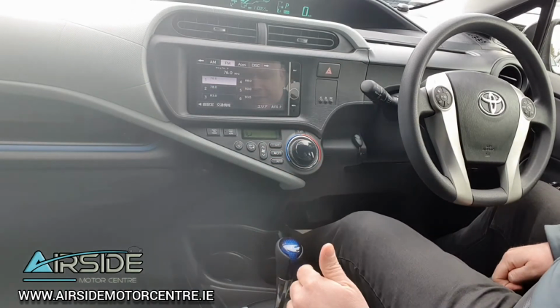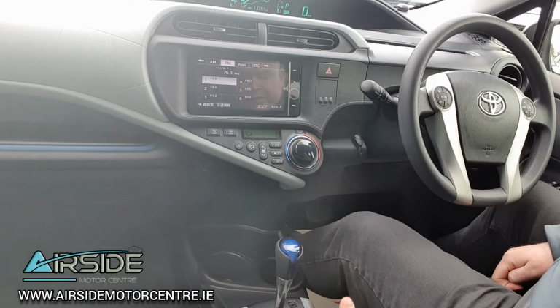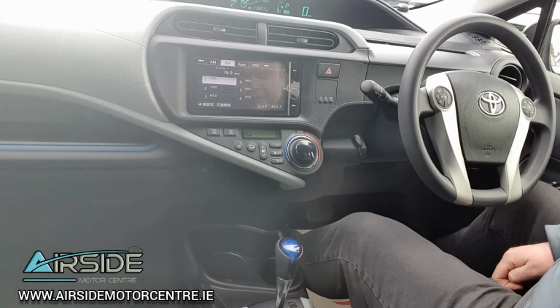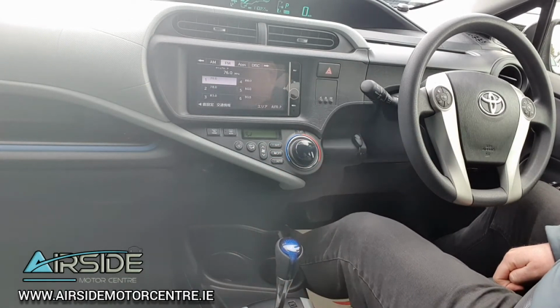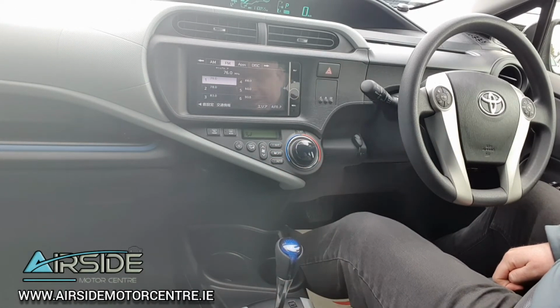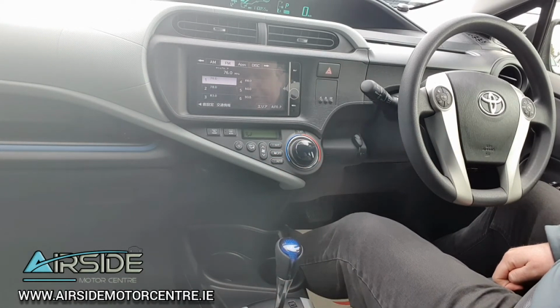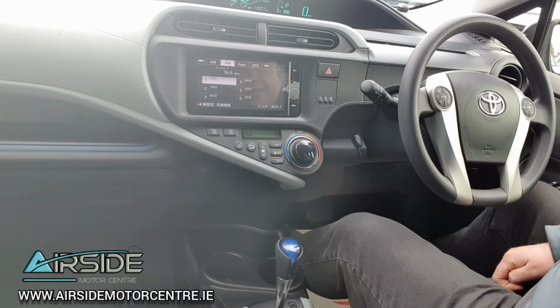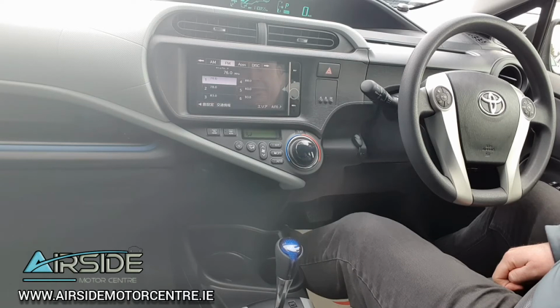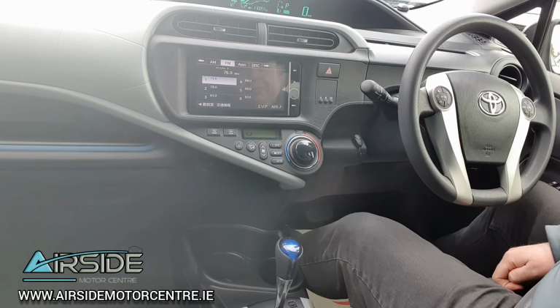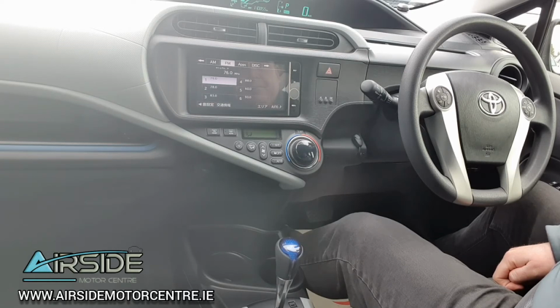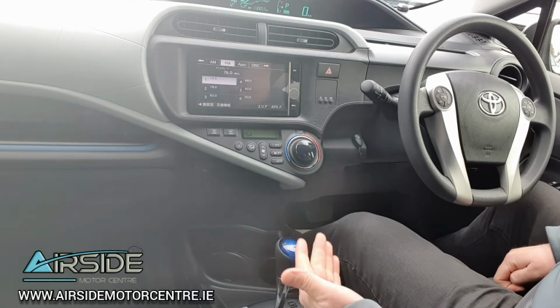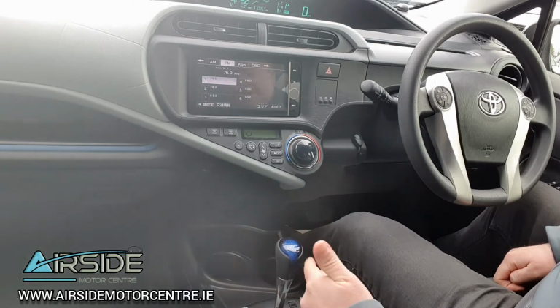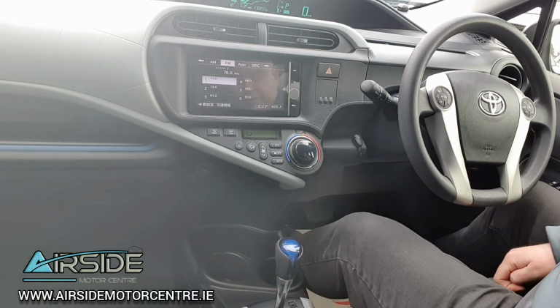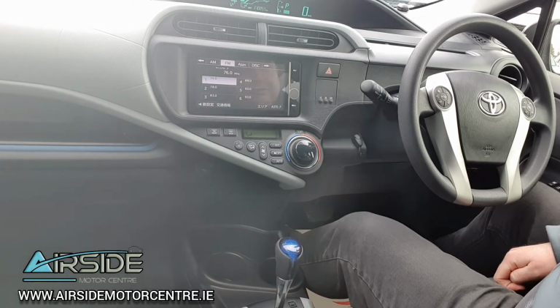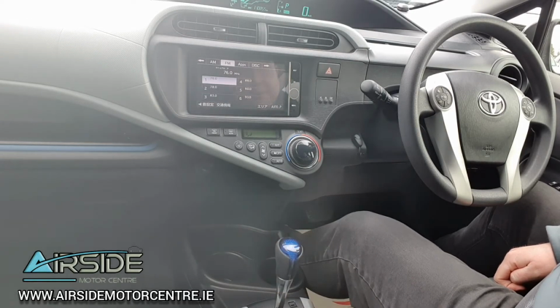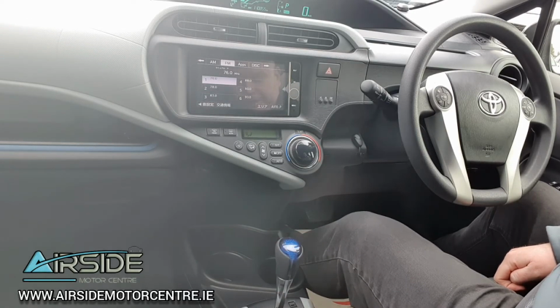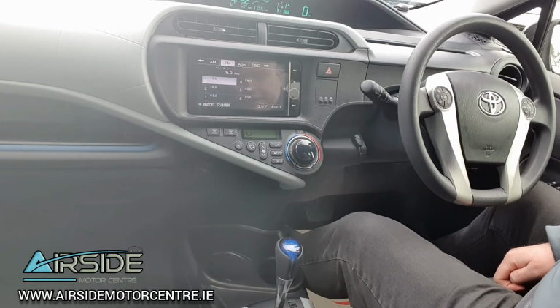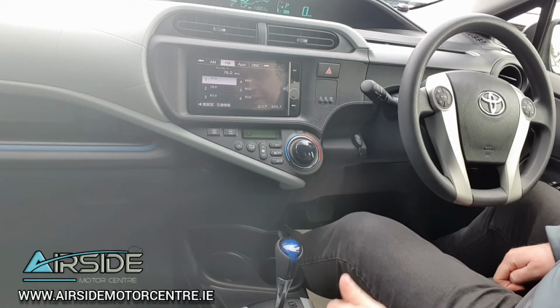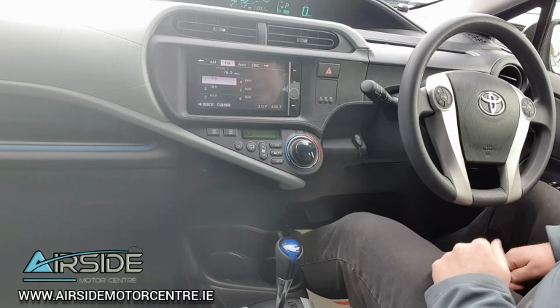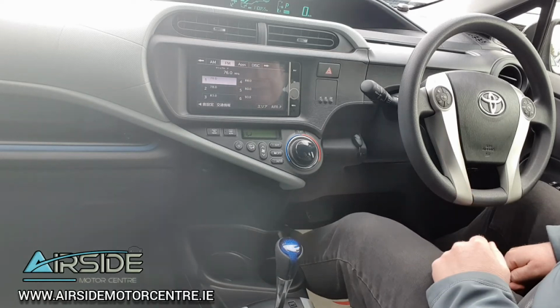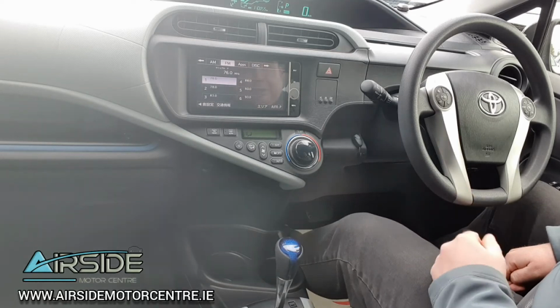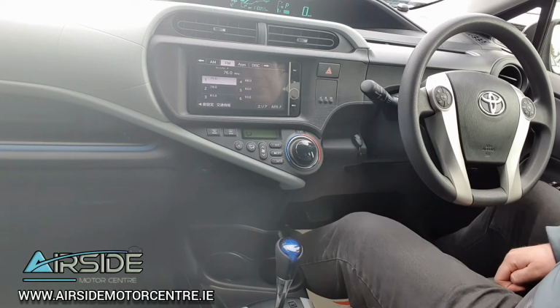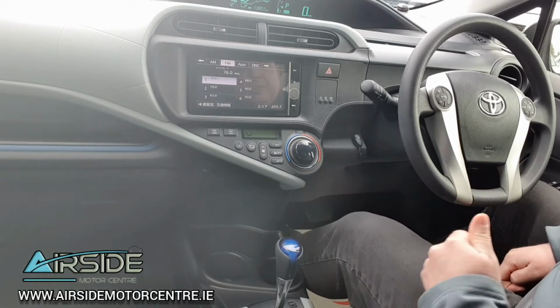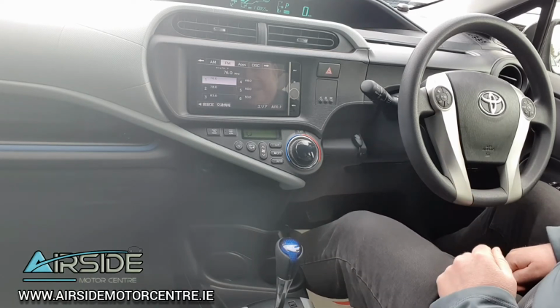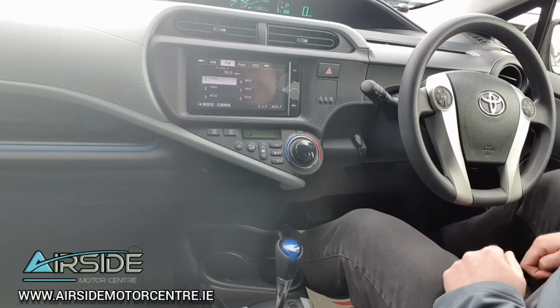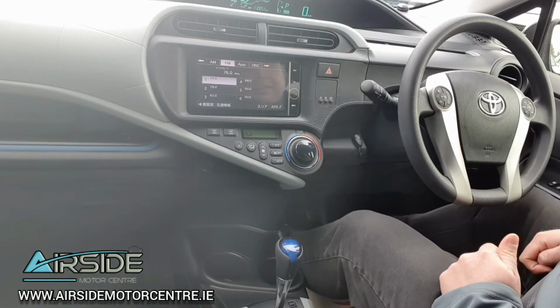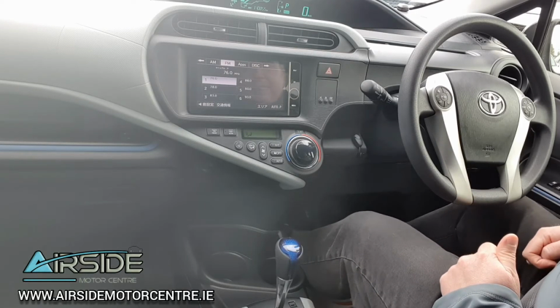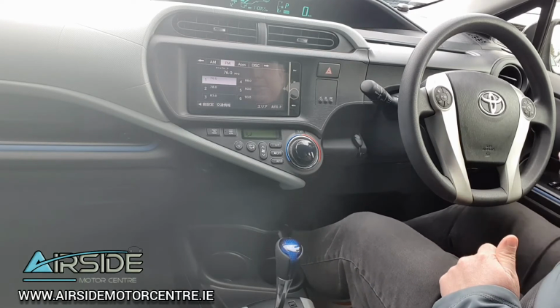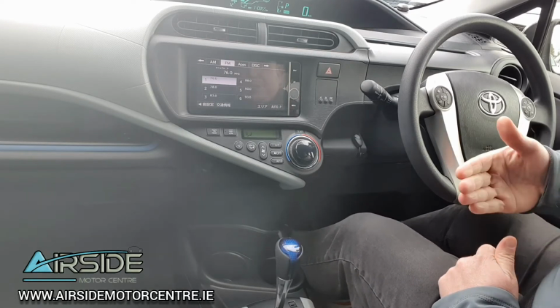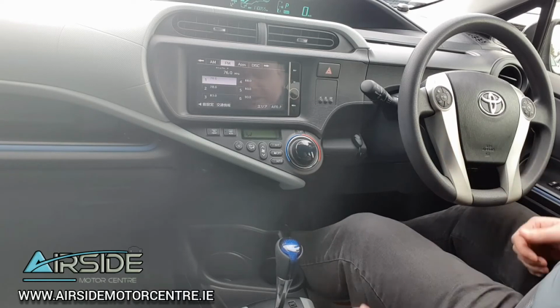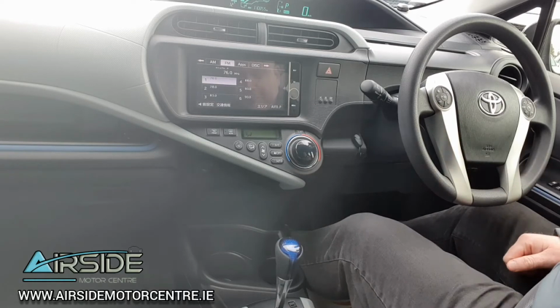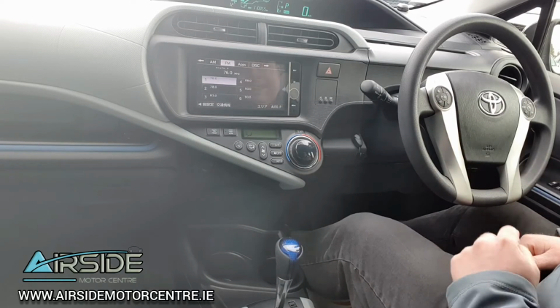Down here beside the gear lever you have your eco mode — I recommend leaving that on at all times as it's going to save you more fuel. And you have your electric vehicle mode. At the moment the car is in electric vehicle mode and that's the car's own choice, not something I've selected.